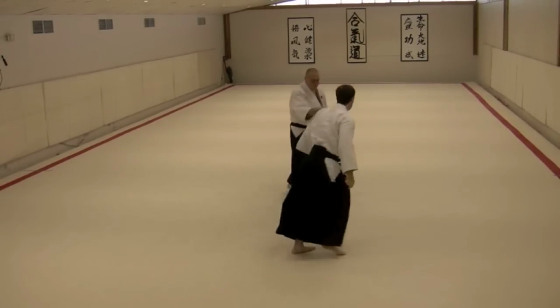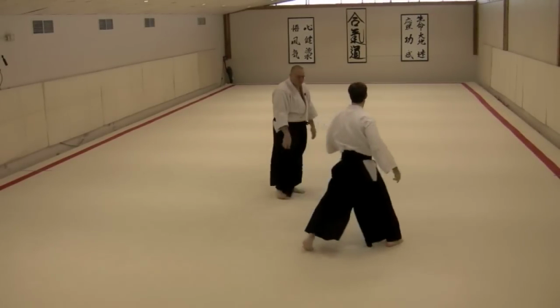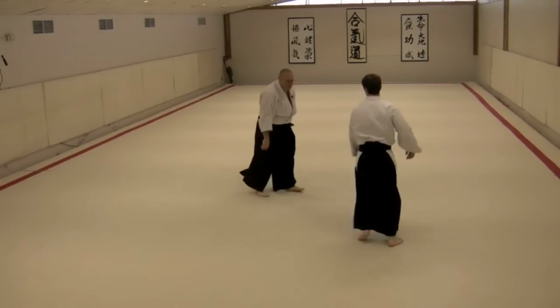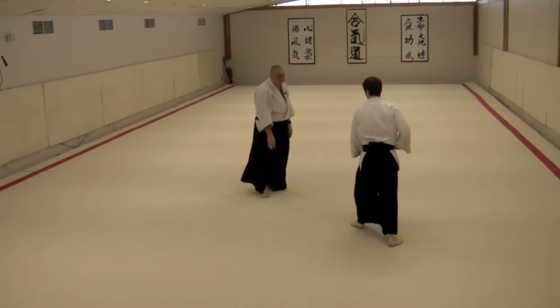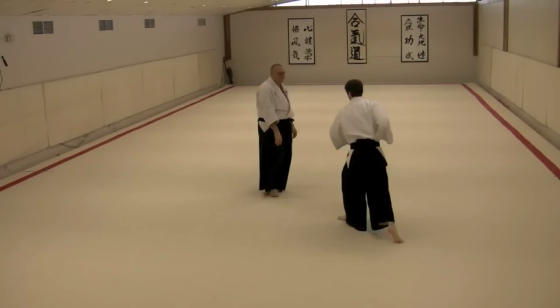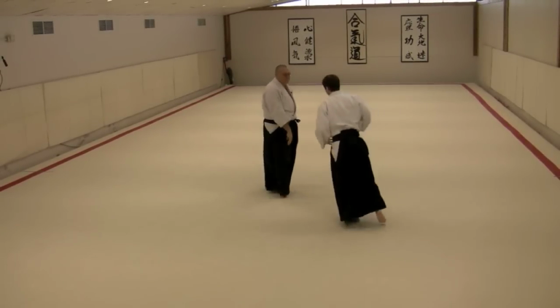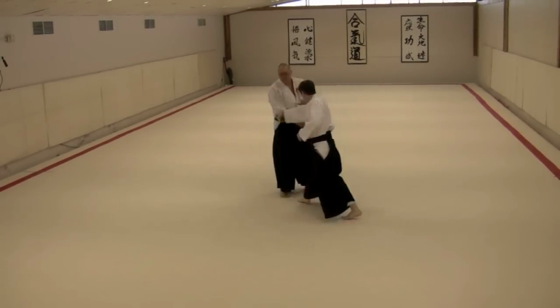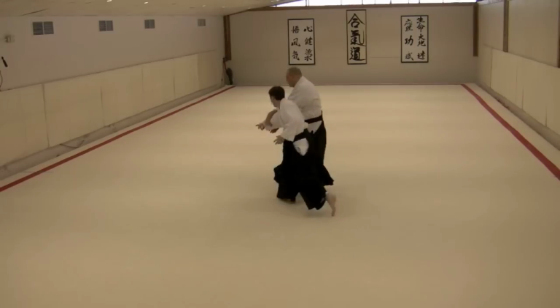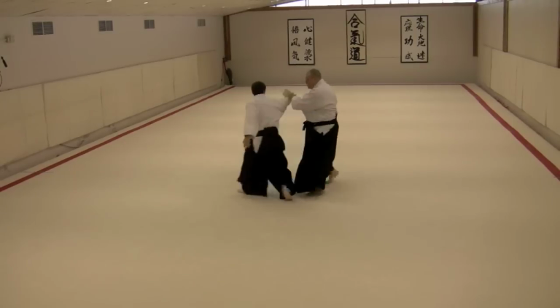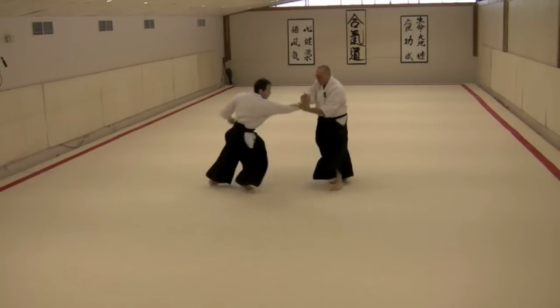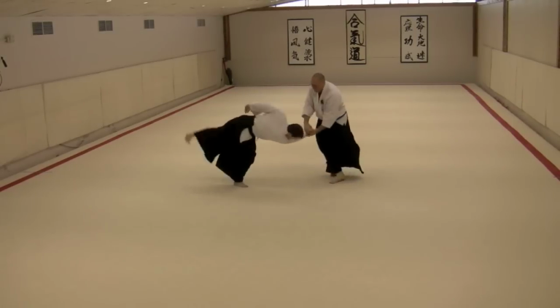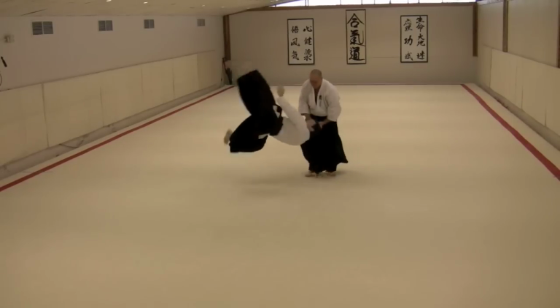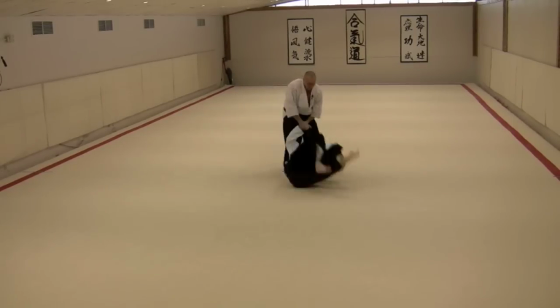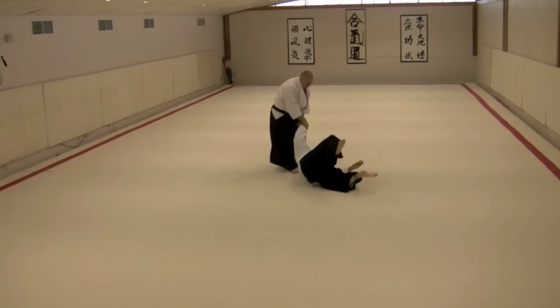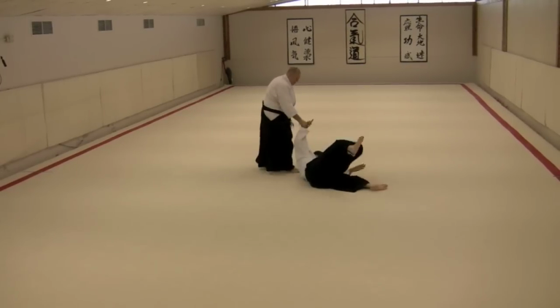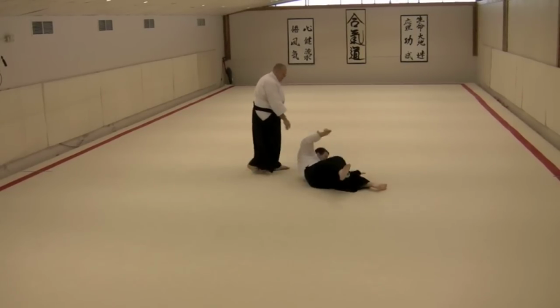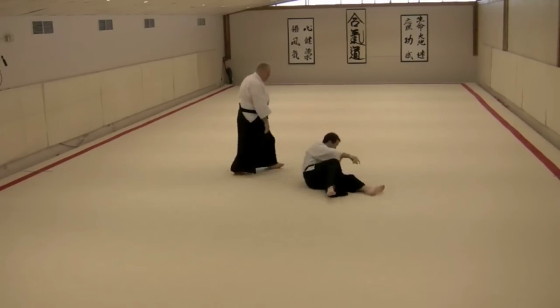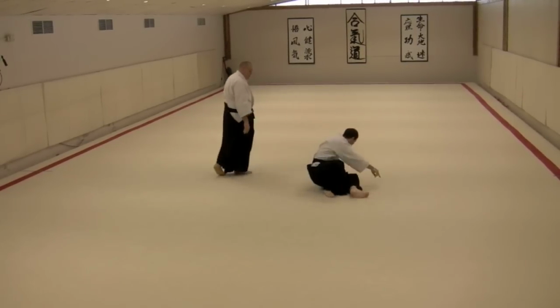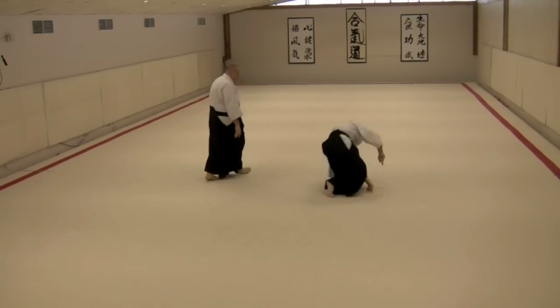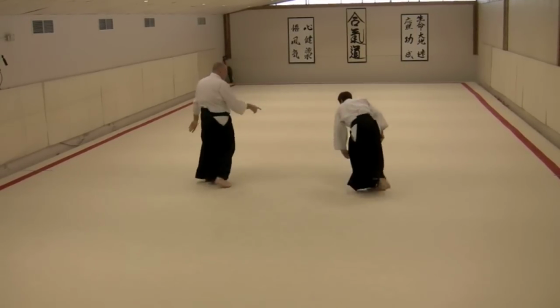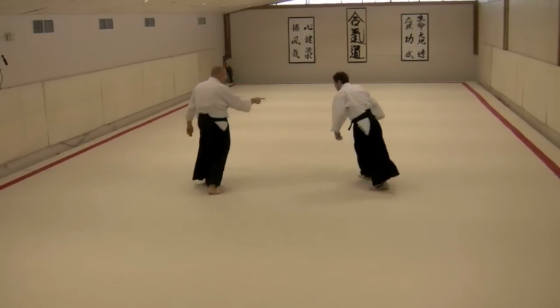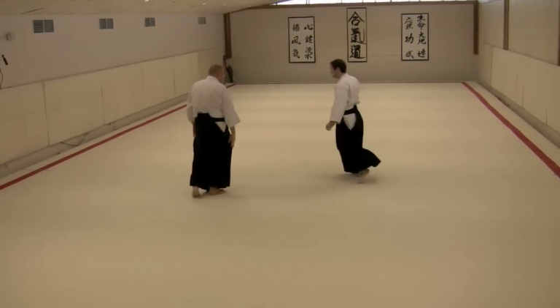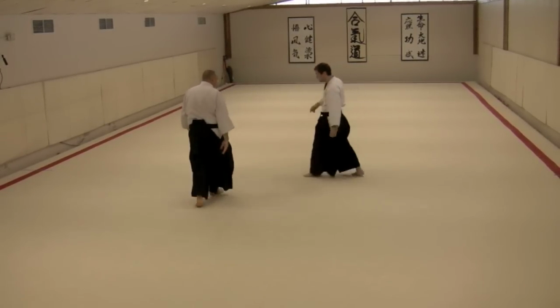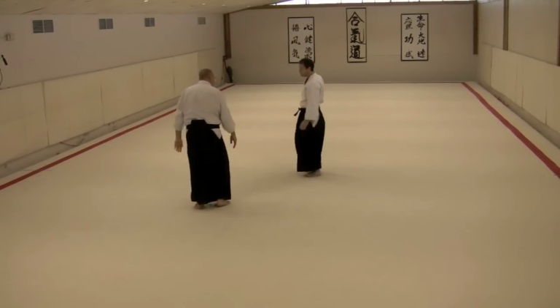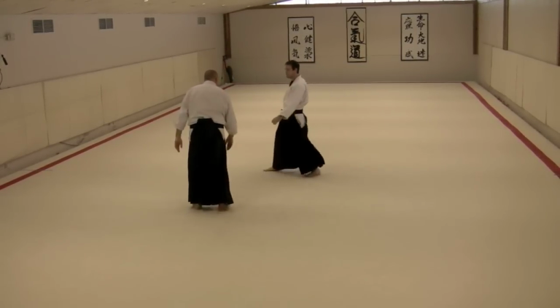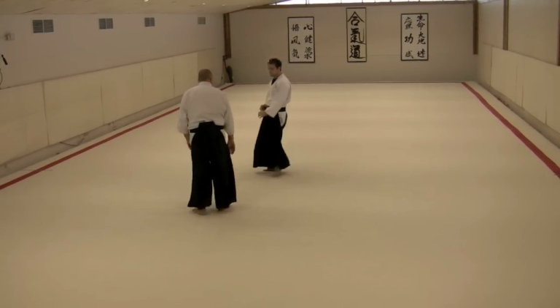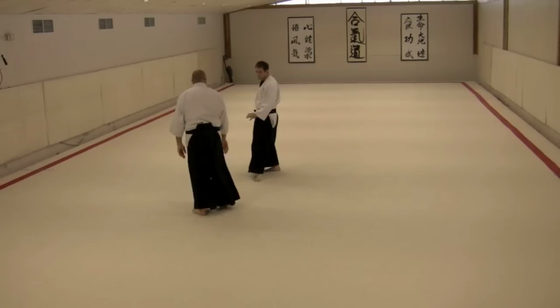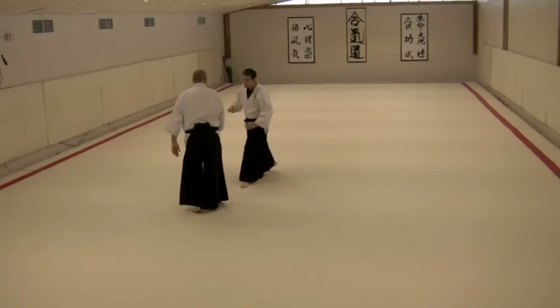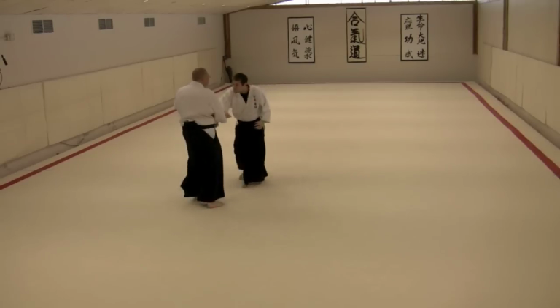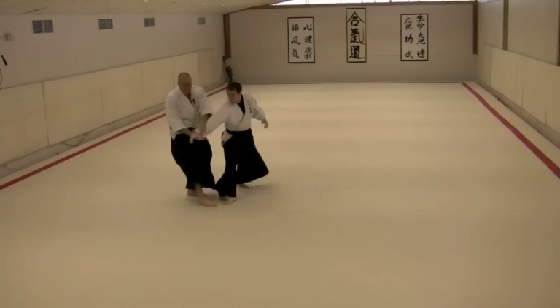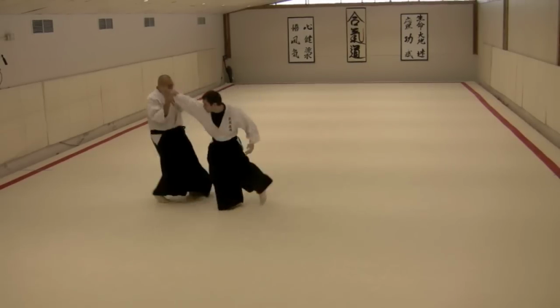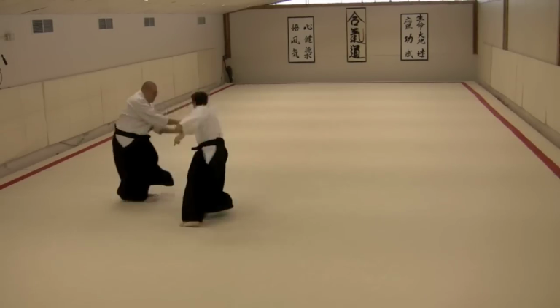Maybe this direction — touch, throw. And maybe one over here — touch, throw.